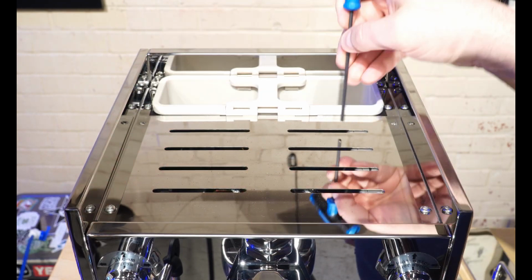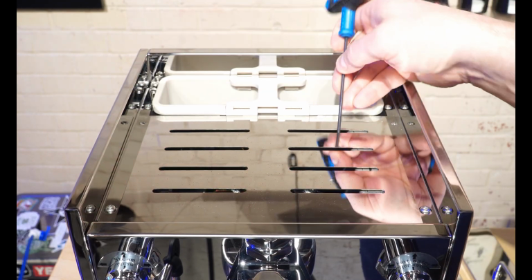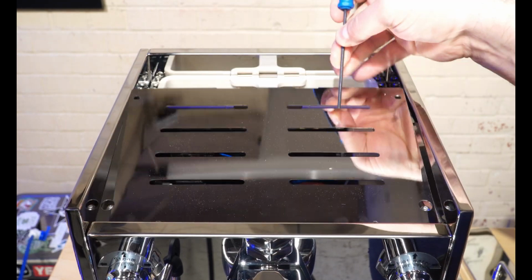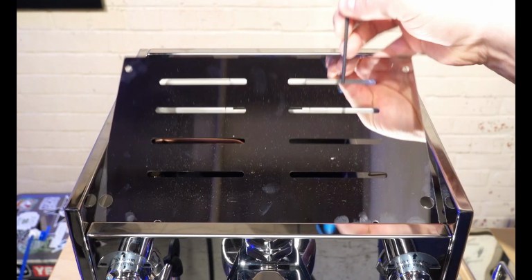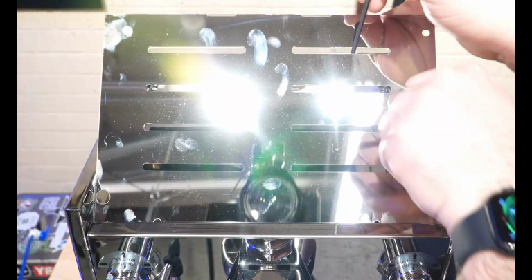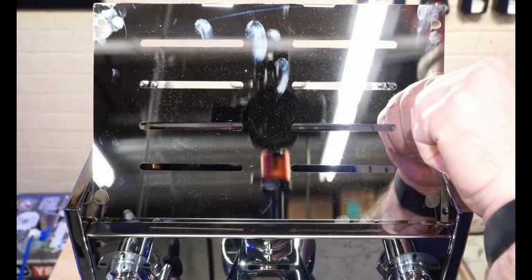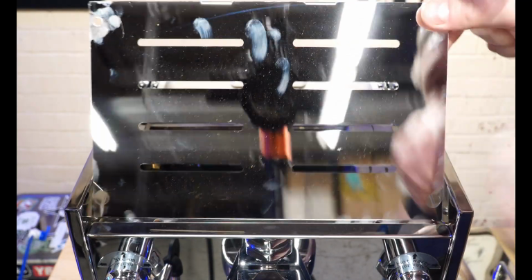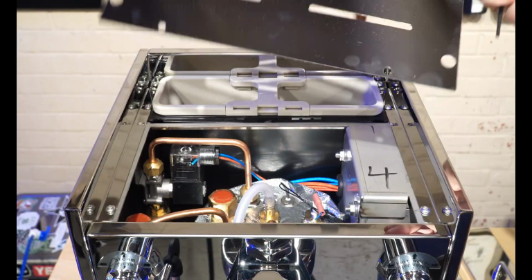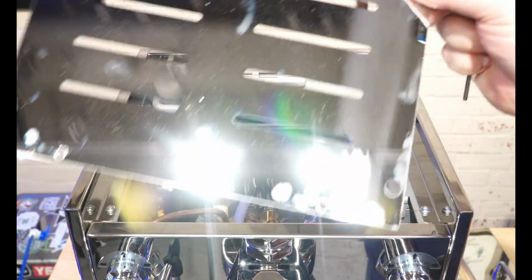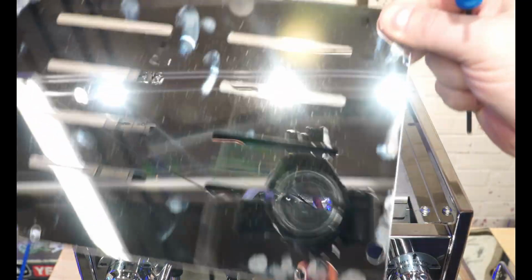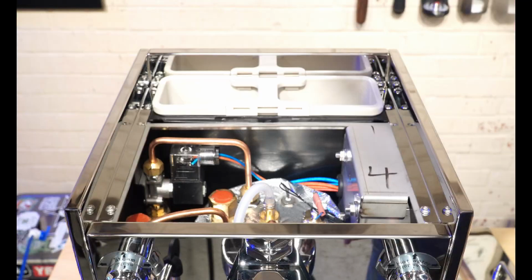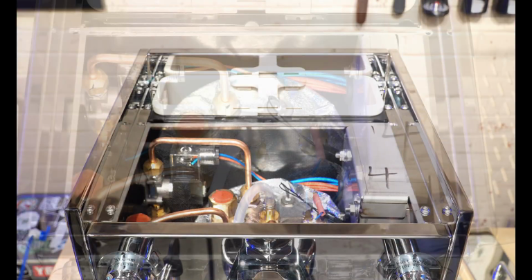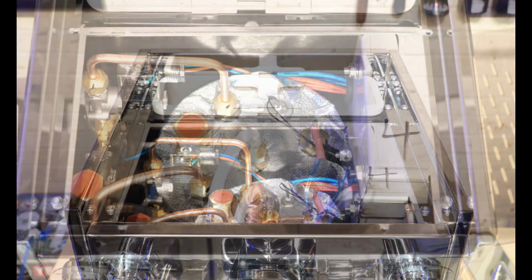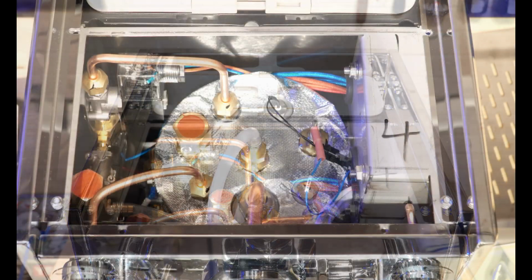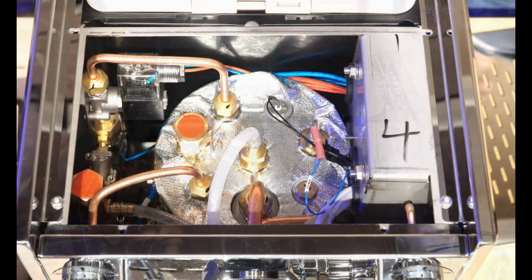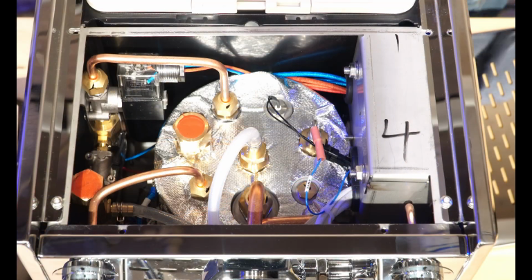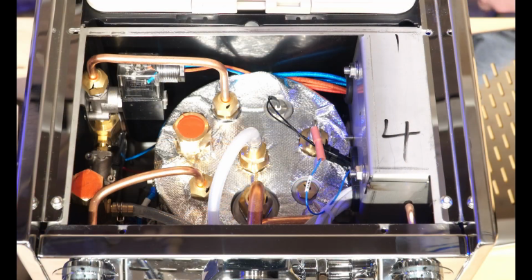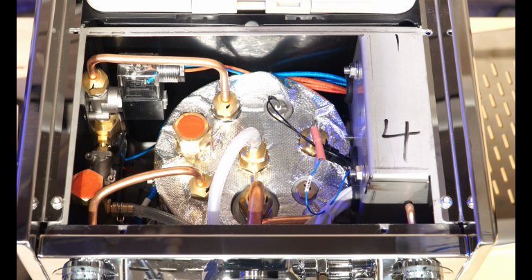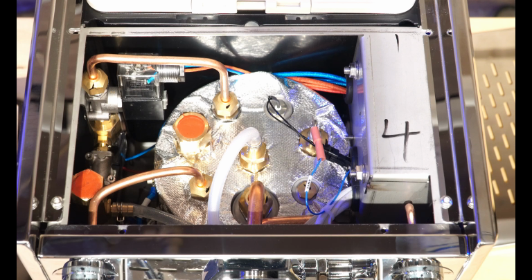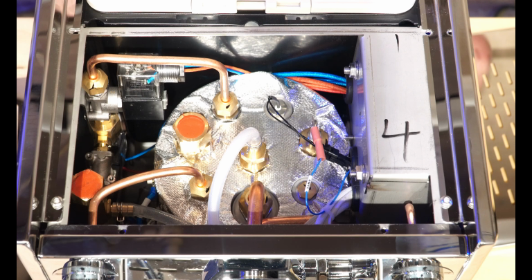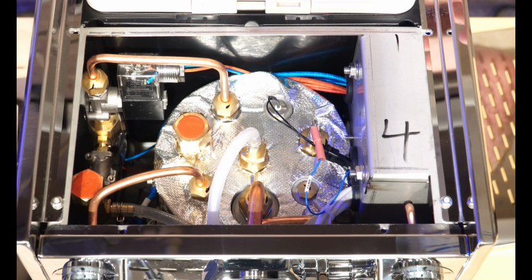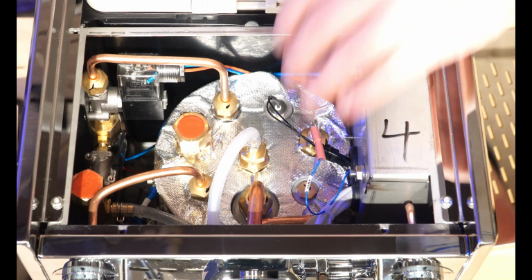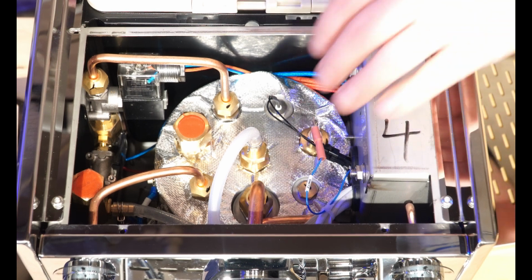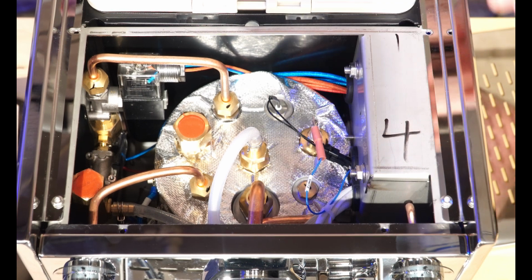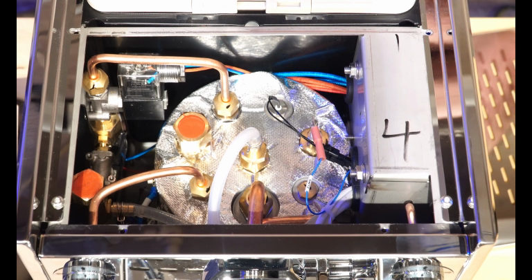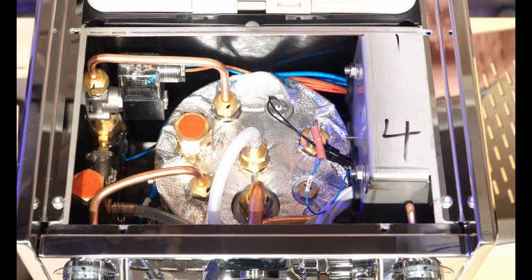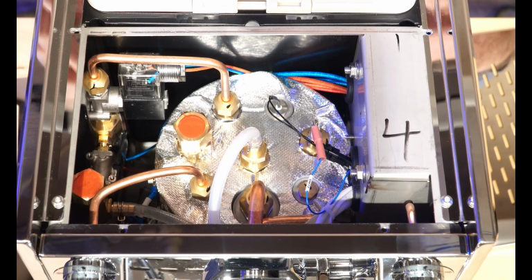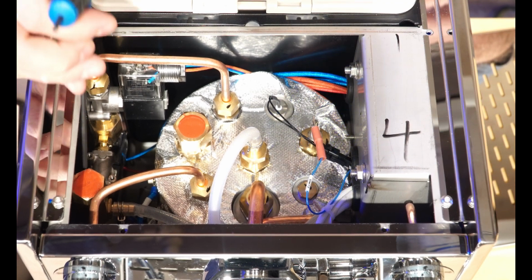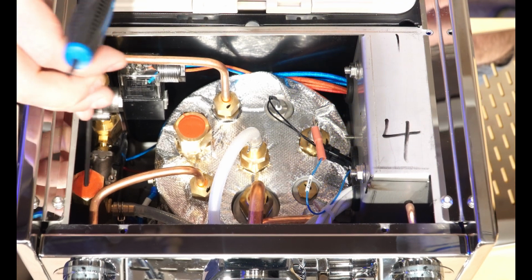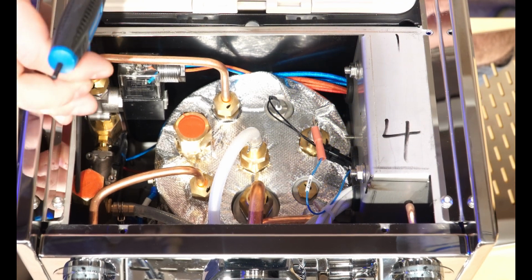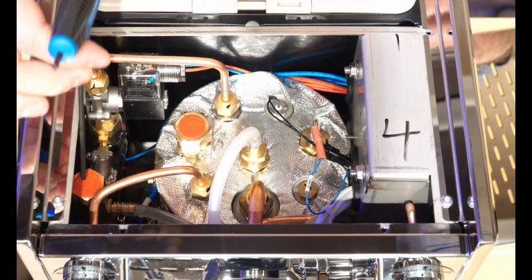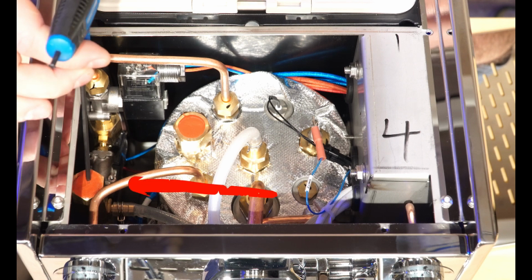Next you'll want to pry up on the lid — just make sure that you're not touching any of the wiring beneath it. Now we're doing a top-down view of our boiler. You can see the boiler right here — really high build quality — and off to the side we have our OPV.